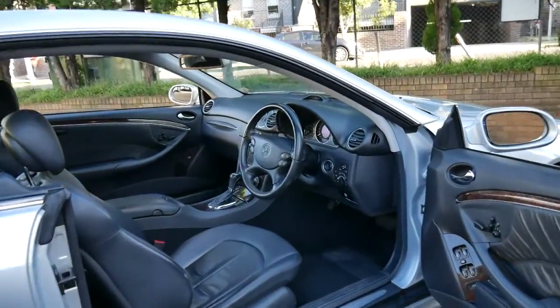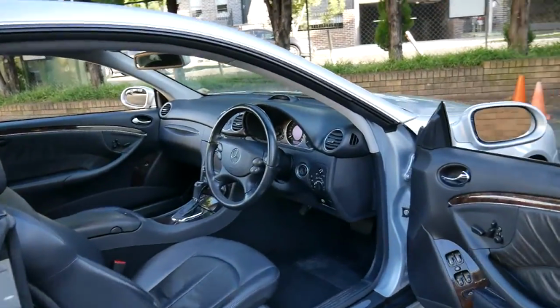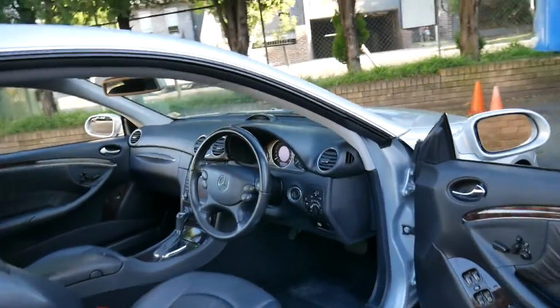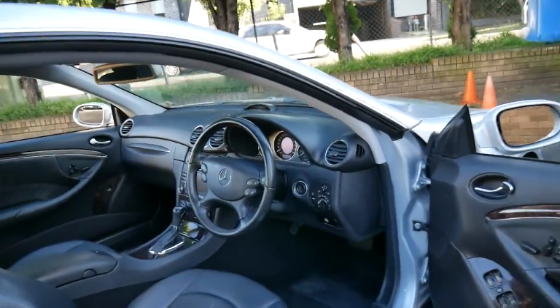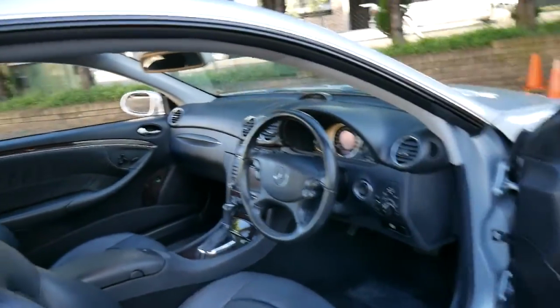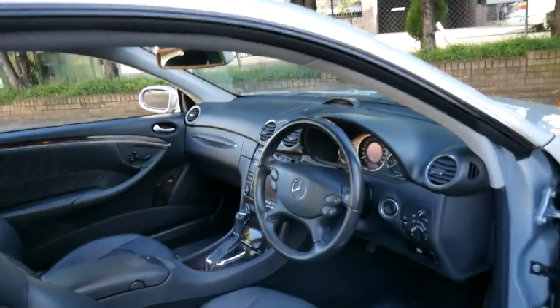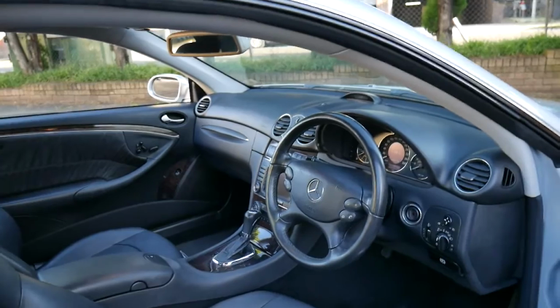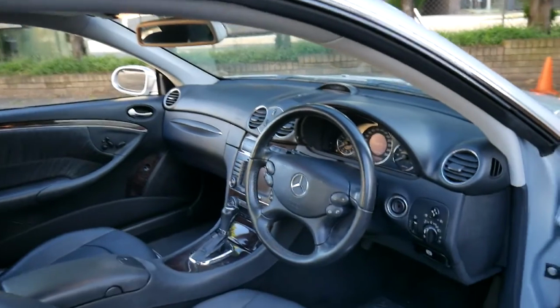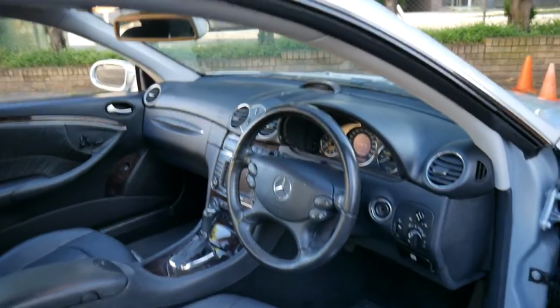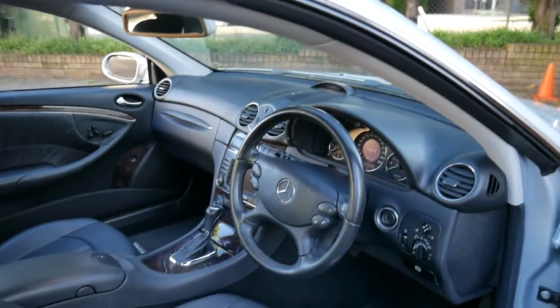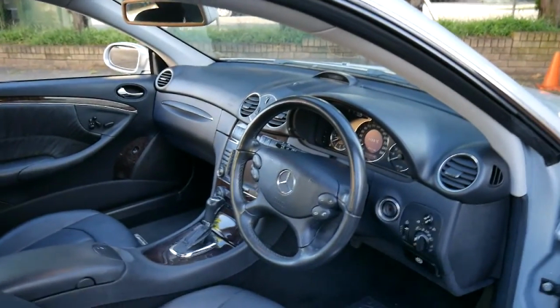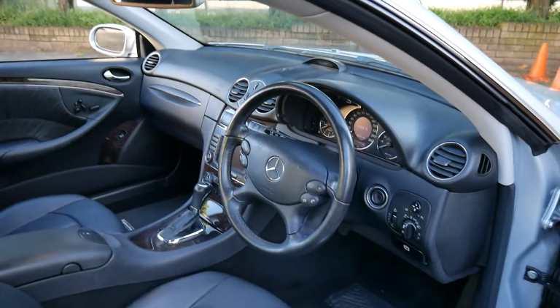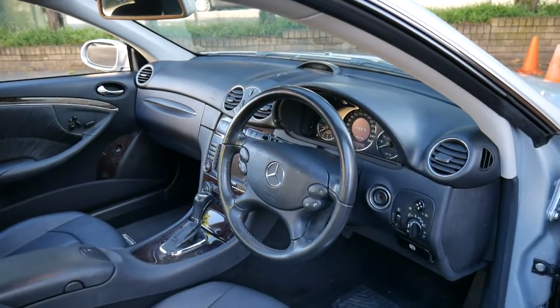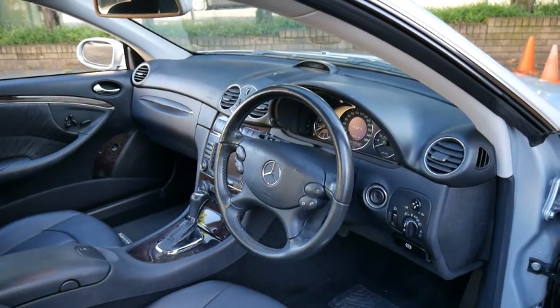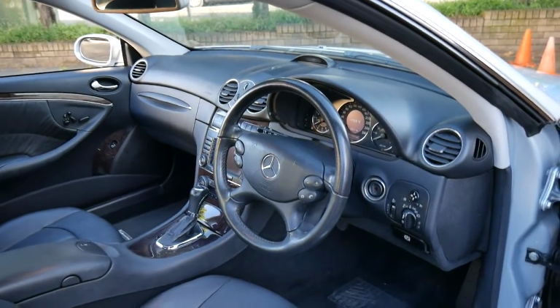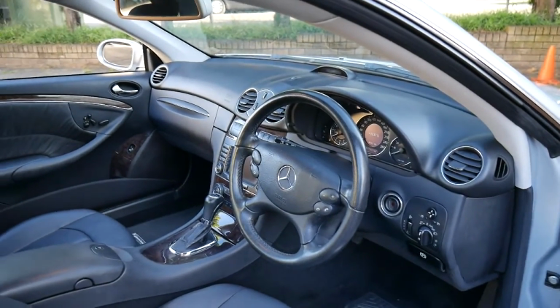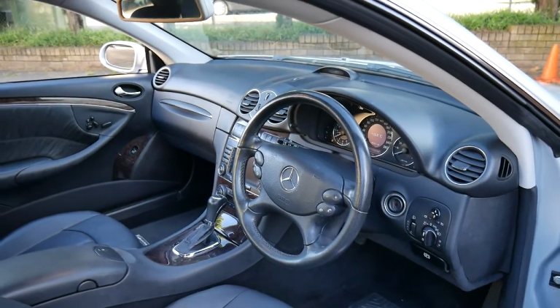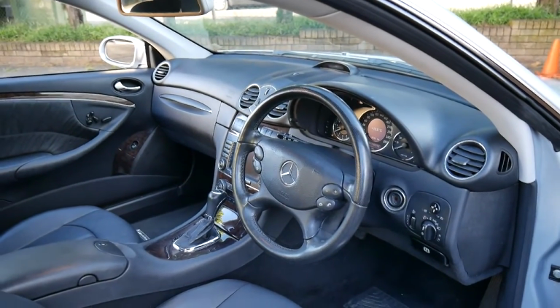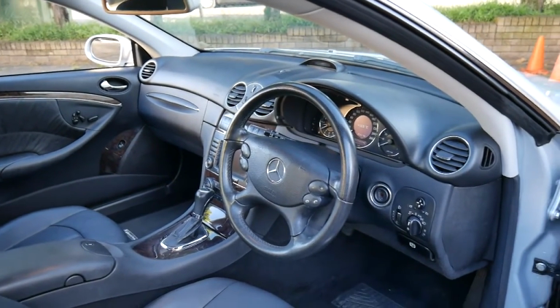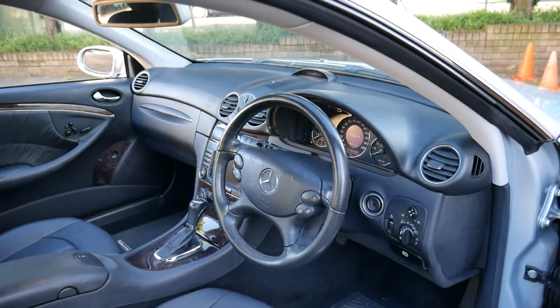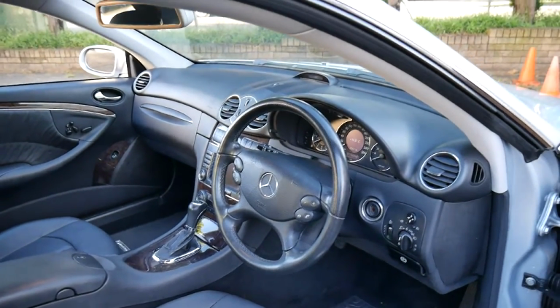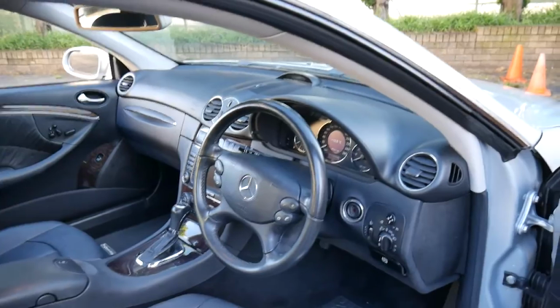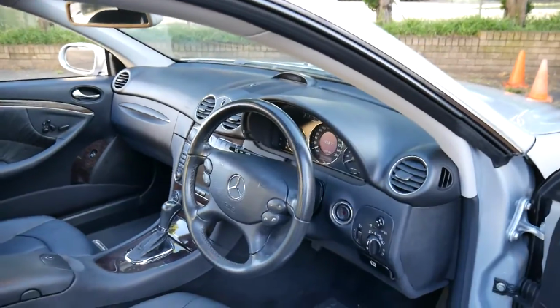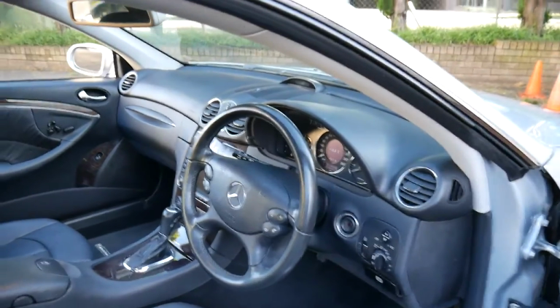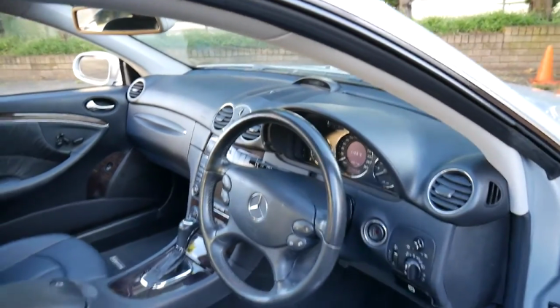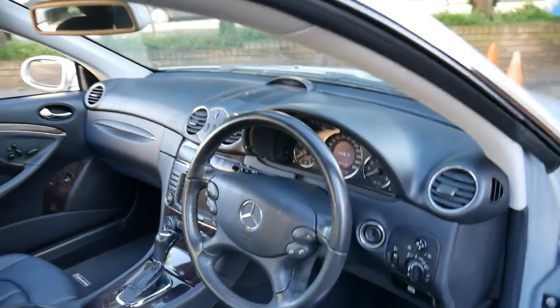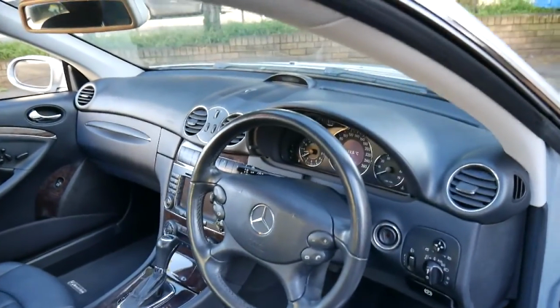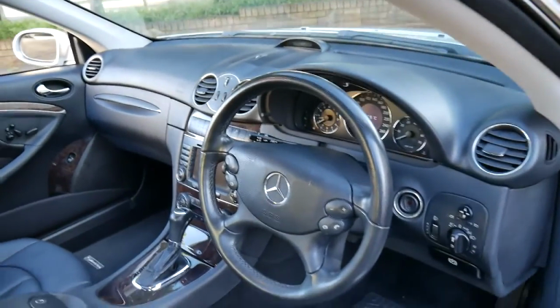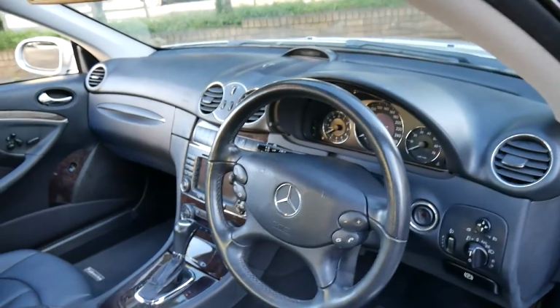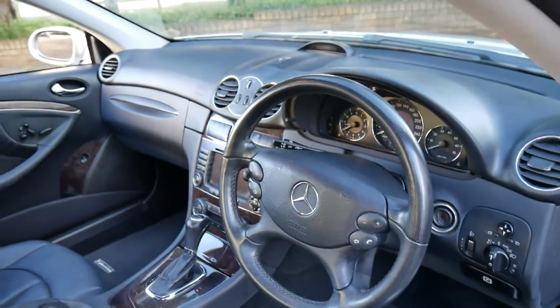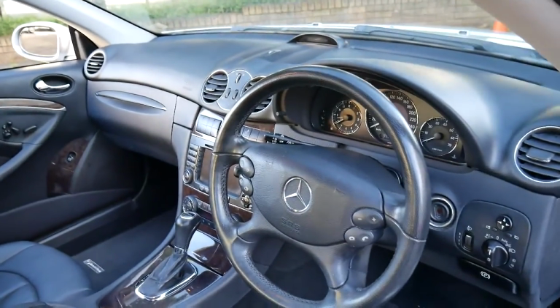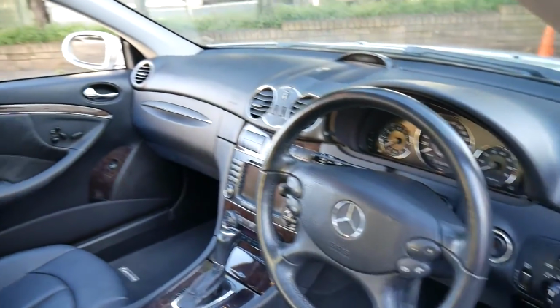This car has a very good service history, with every single service done on this car right up to 99,000 kilometres at a Mercedes-Benz dealership.